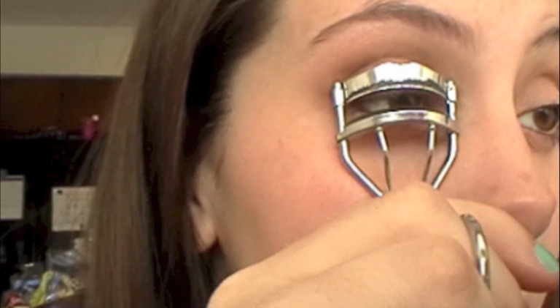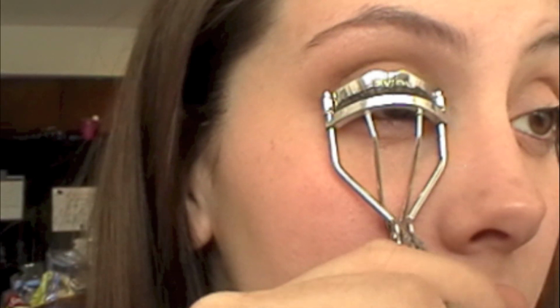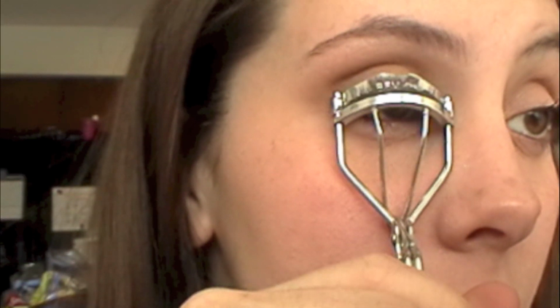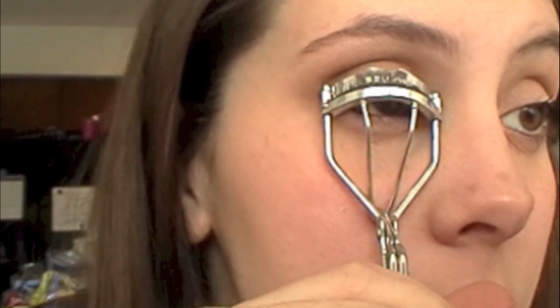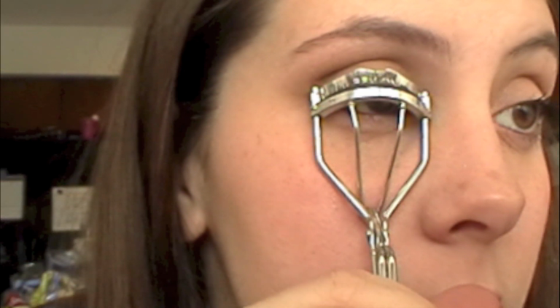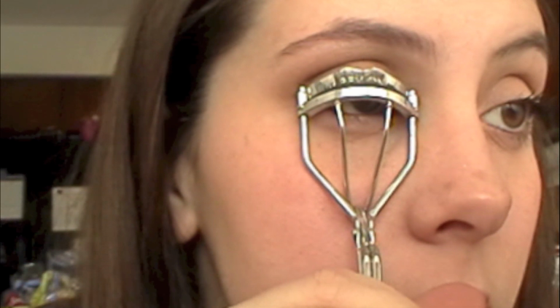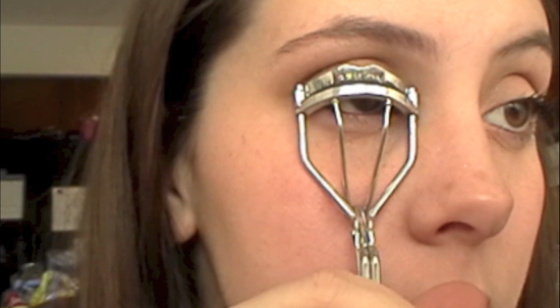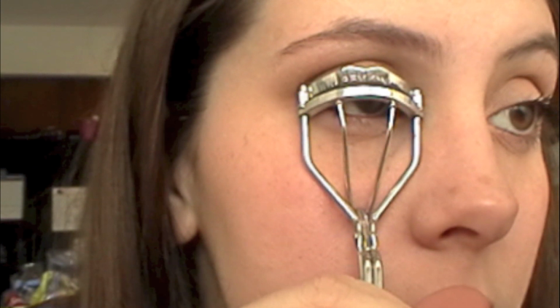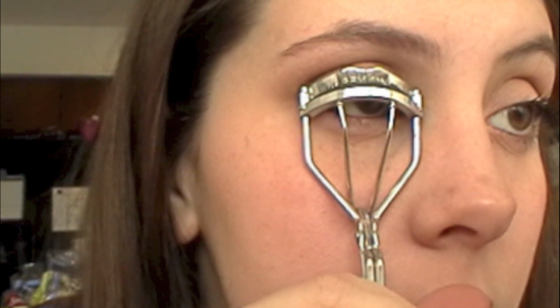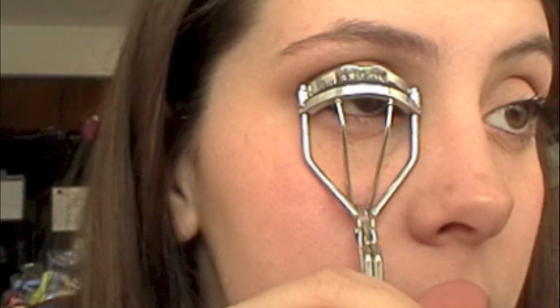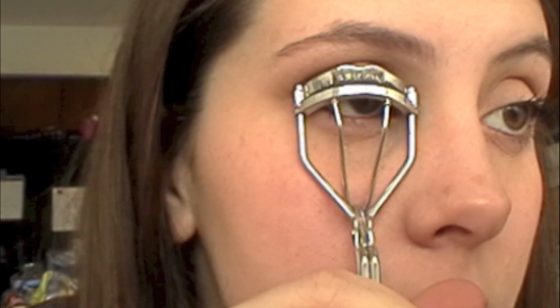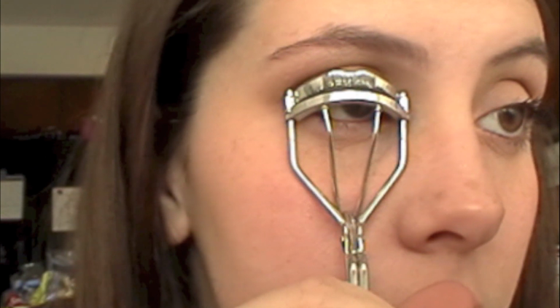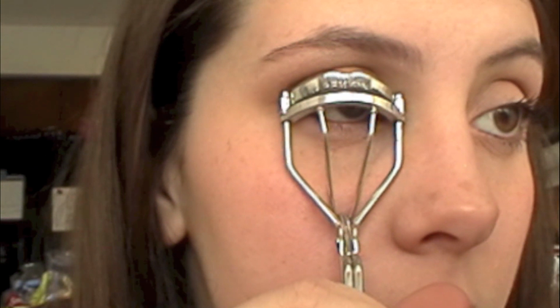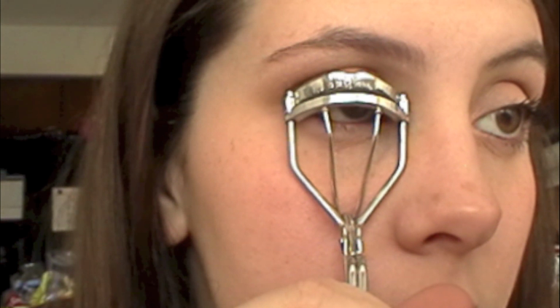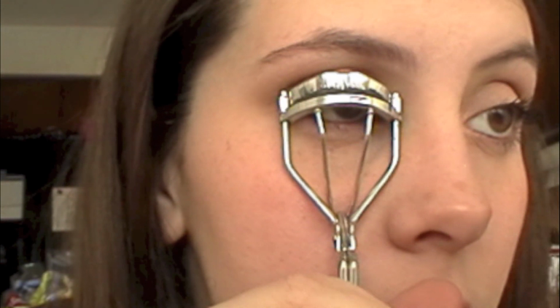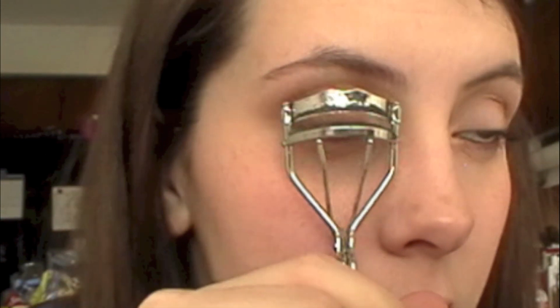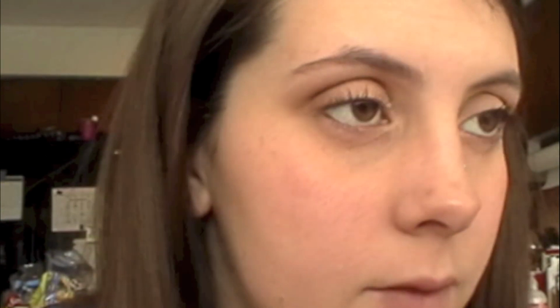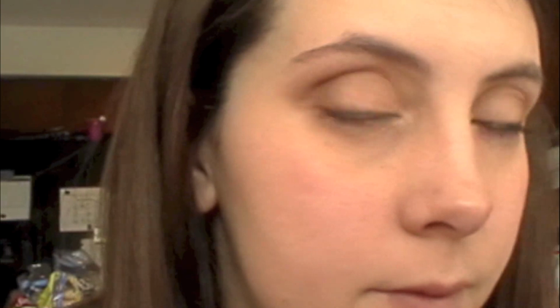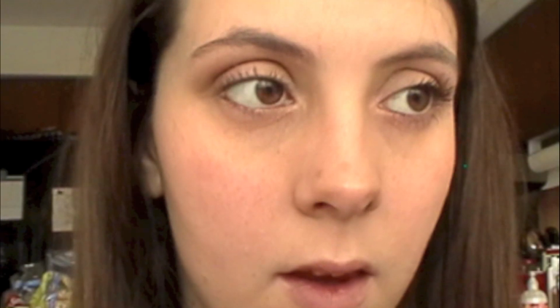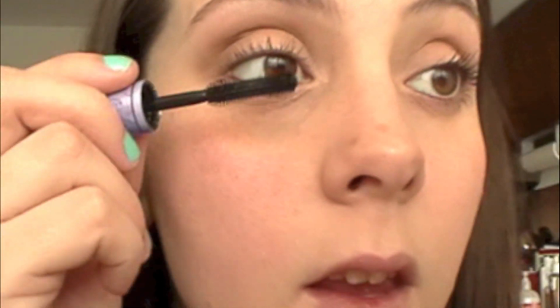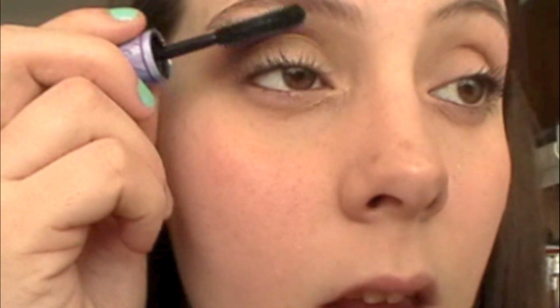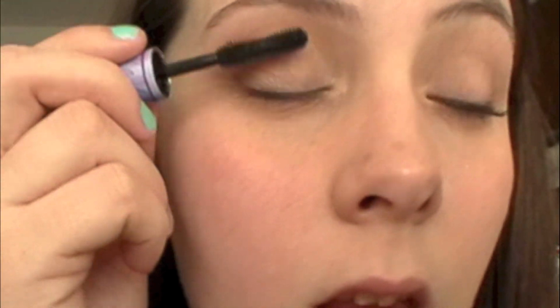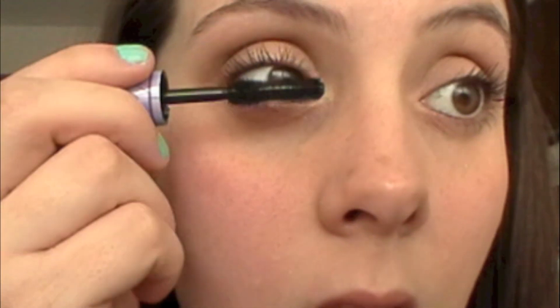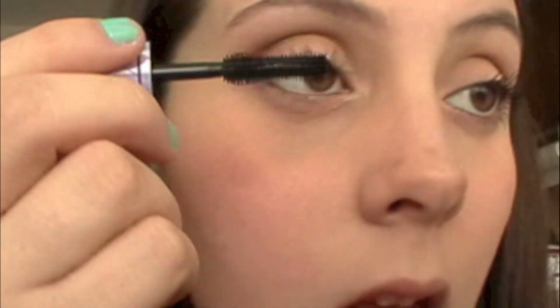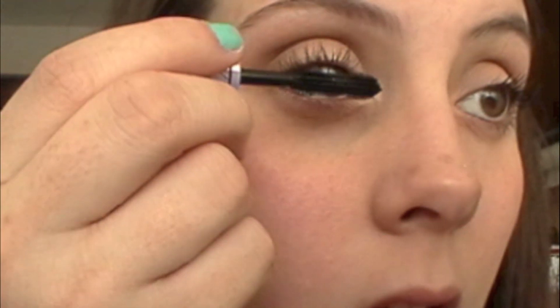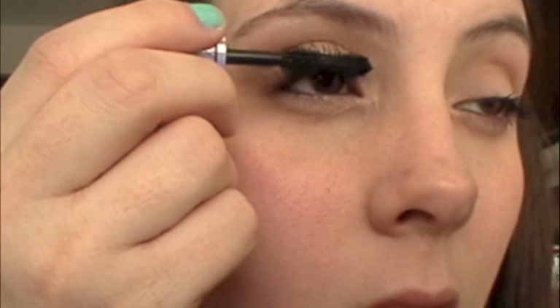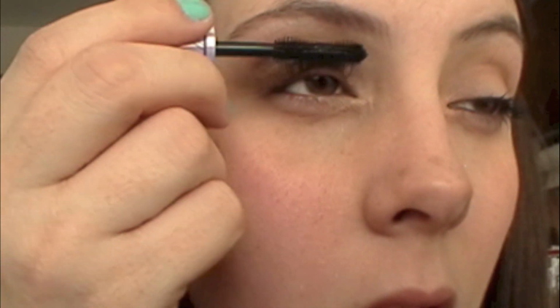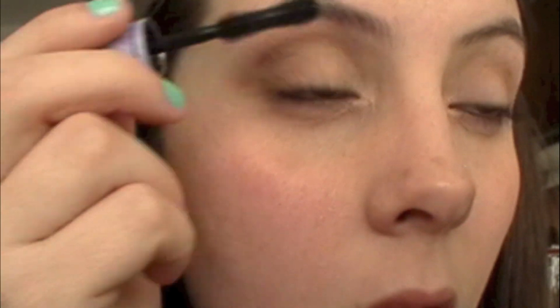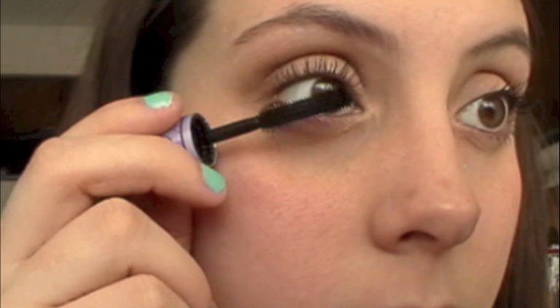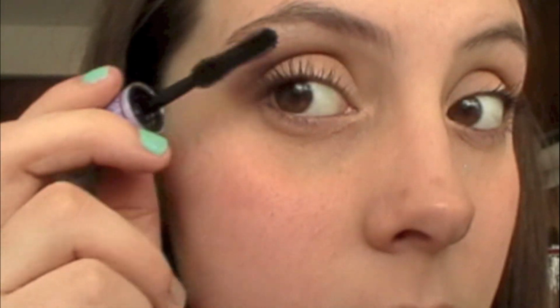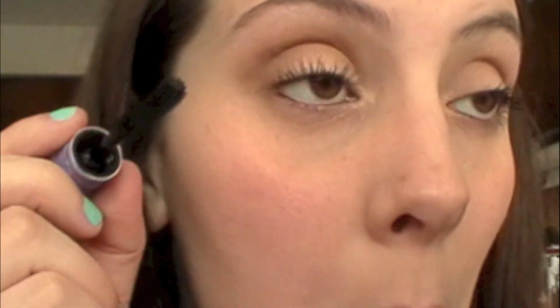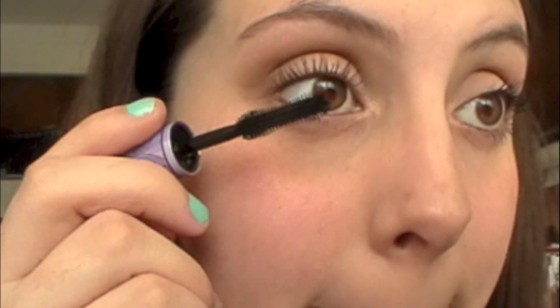Now I'm just curling my eyelashes and applying the Urban Decay Super Curl Mascara to them. This is my favorite mascara — it is amazing.